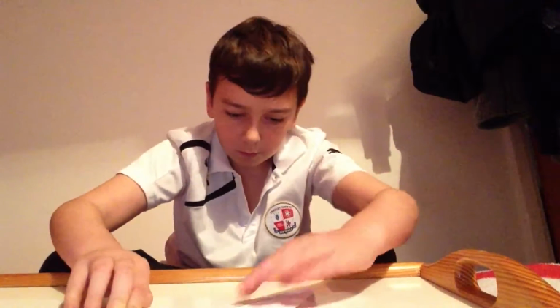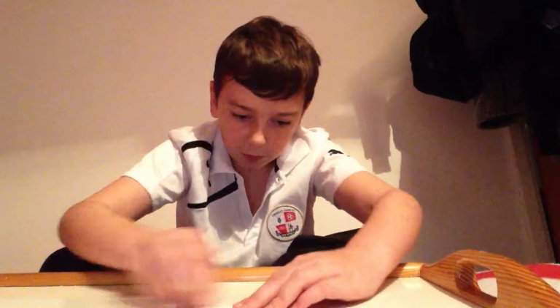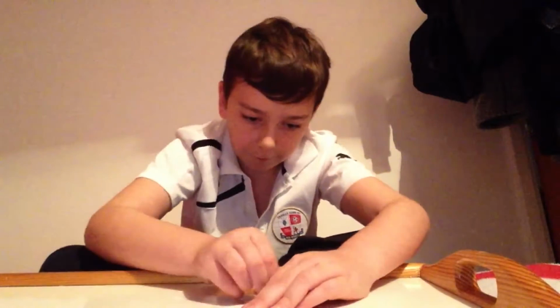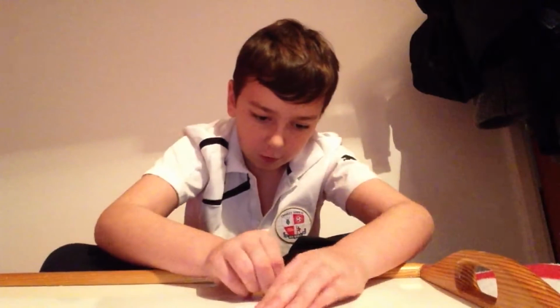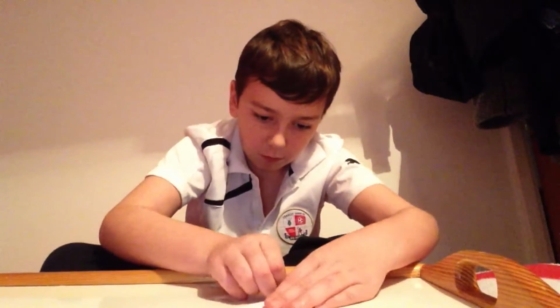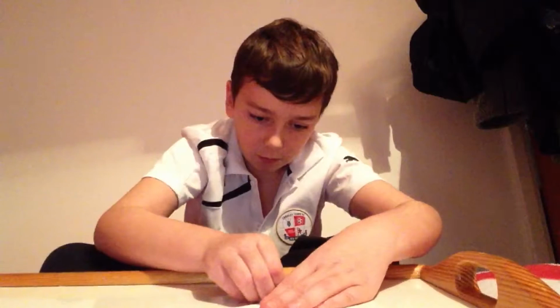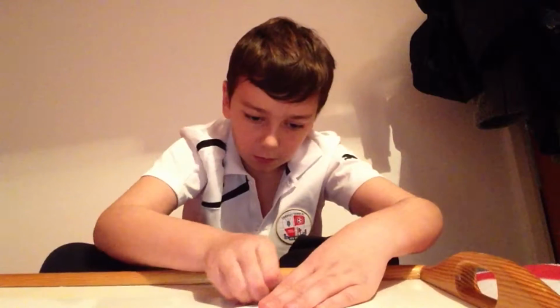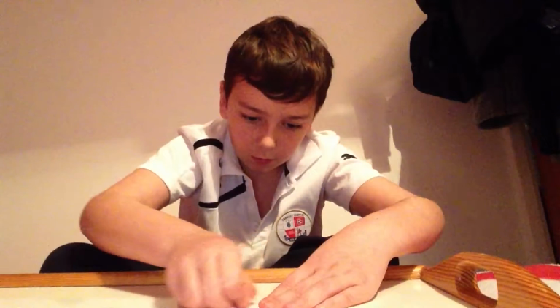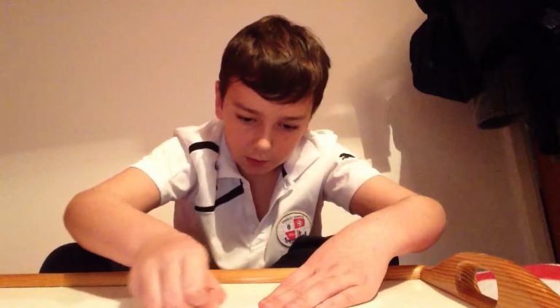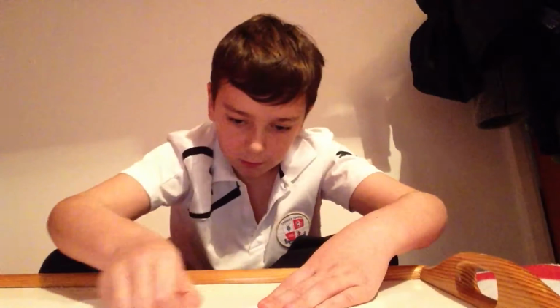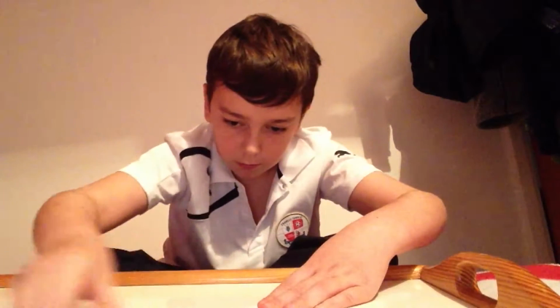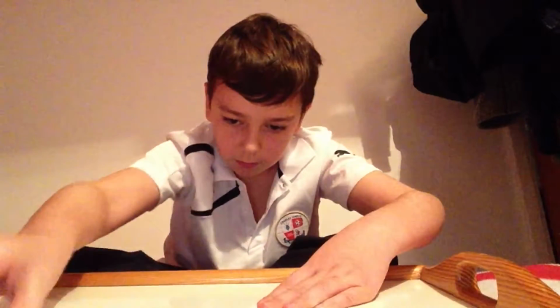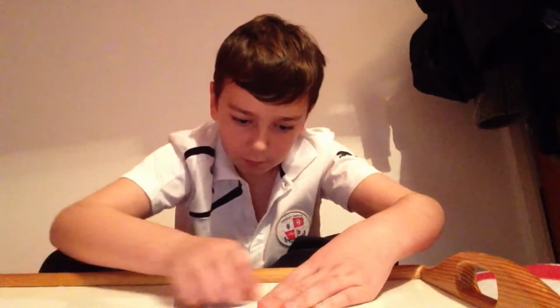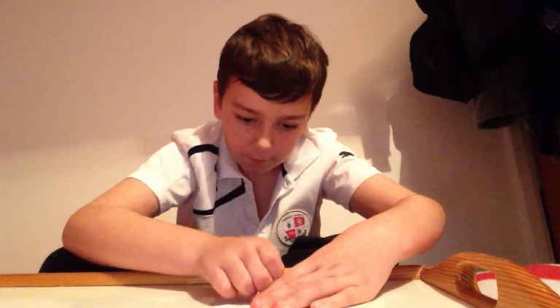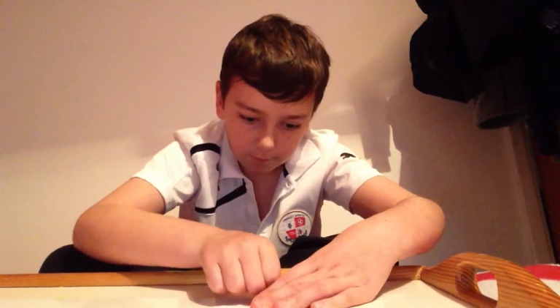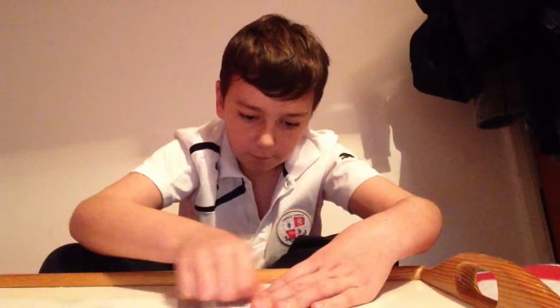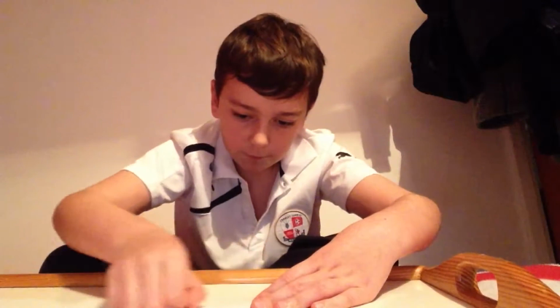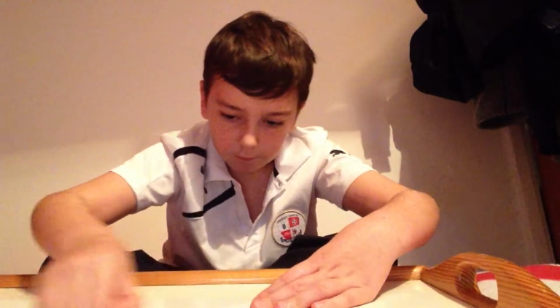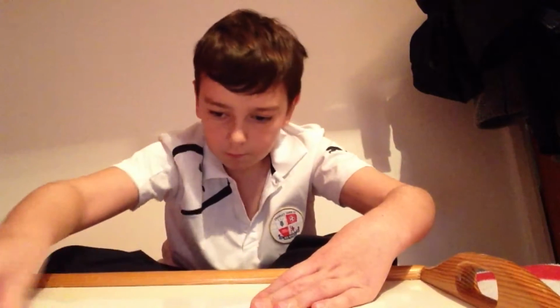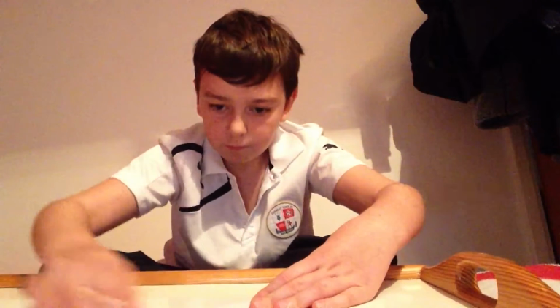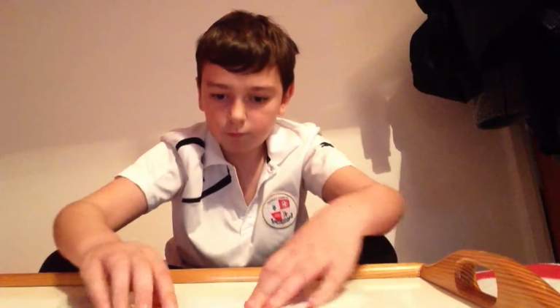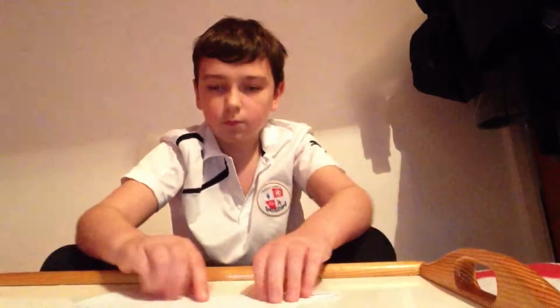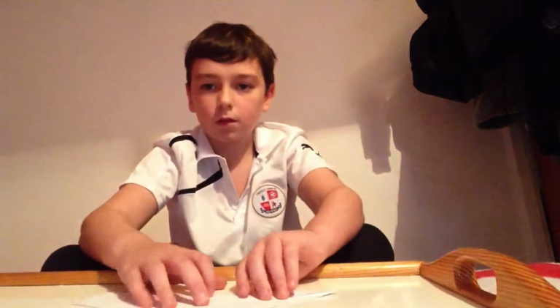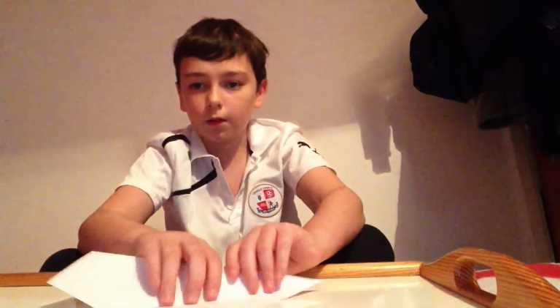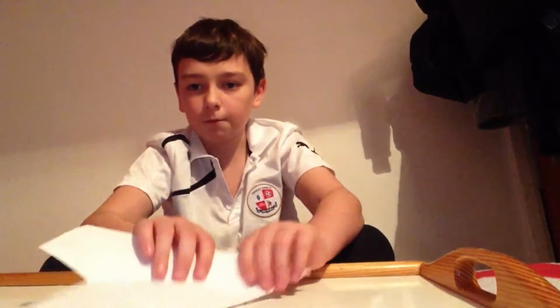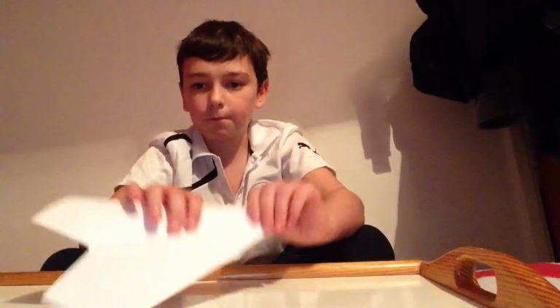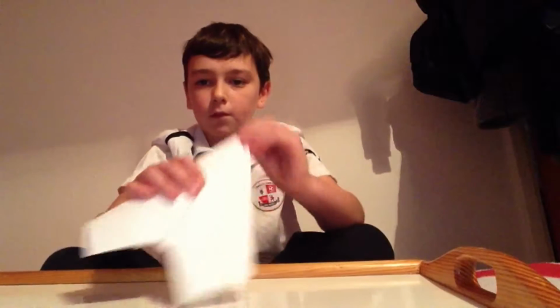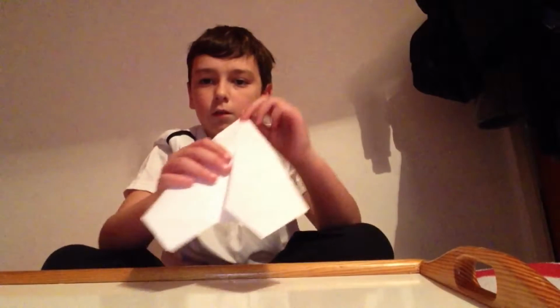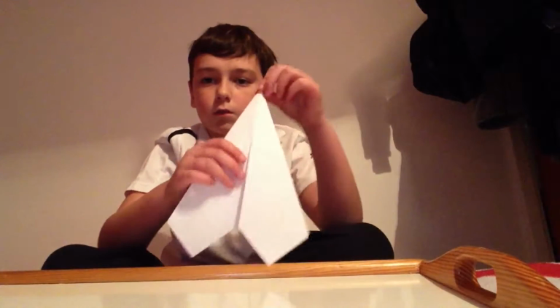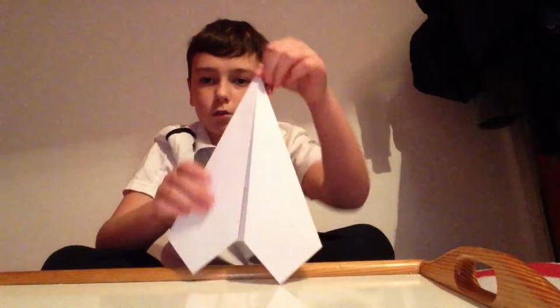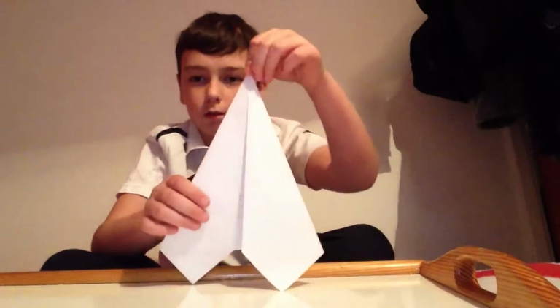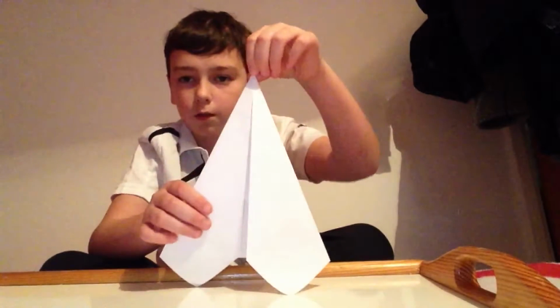Now, what you do is, you fold it on the outside, like that. So it should look like that.